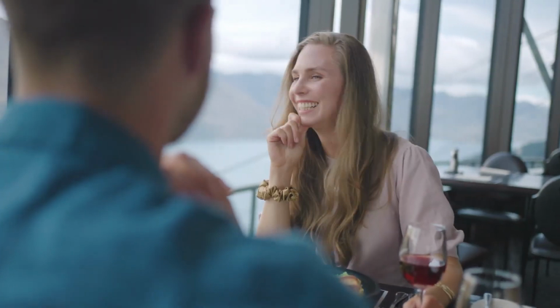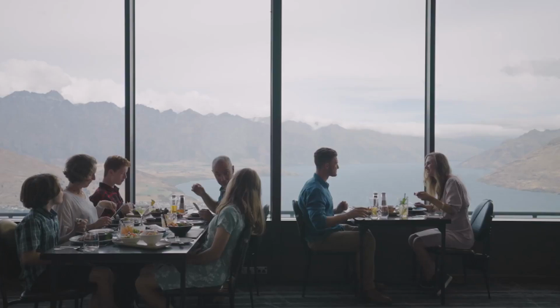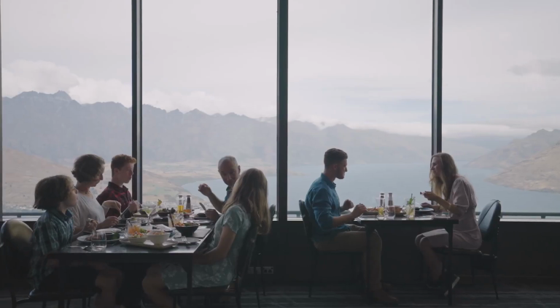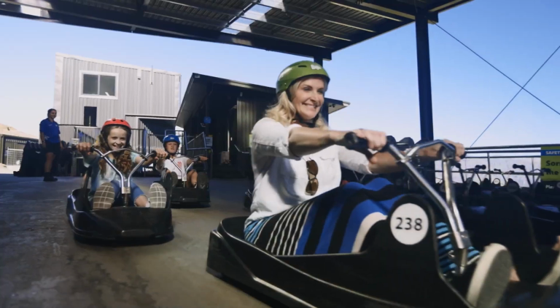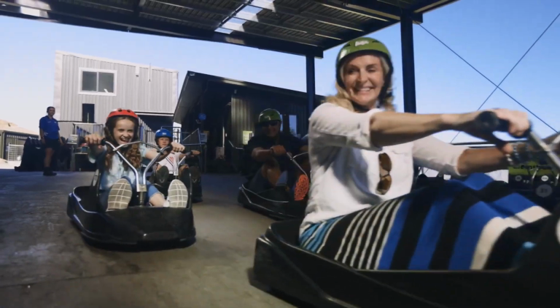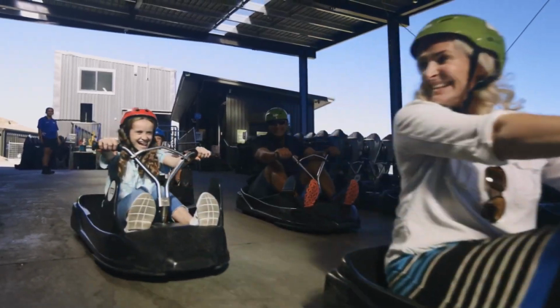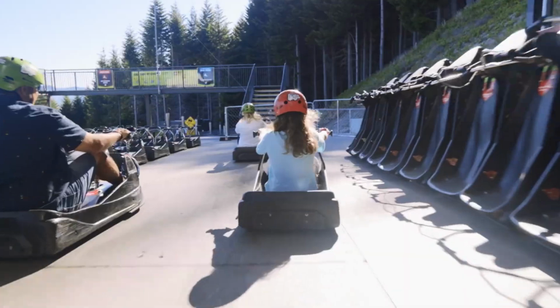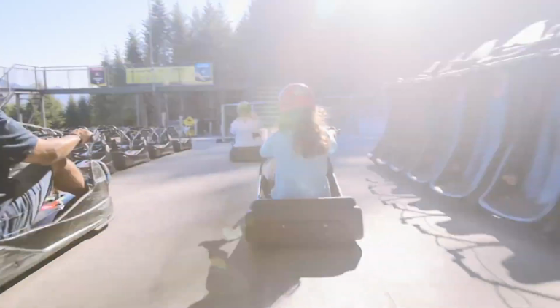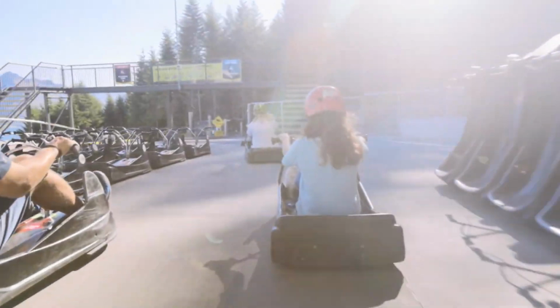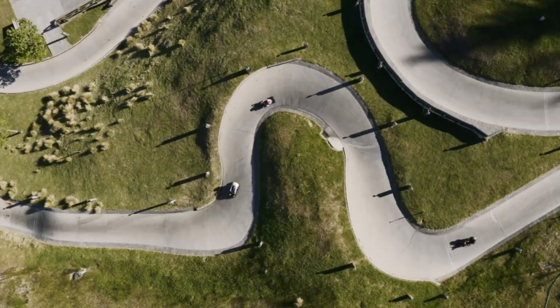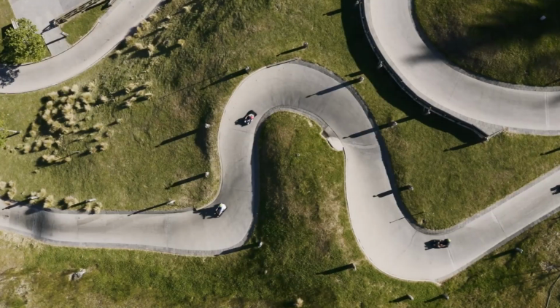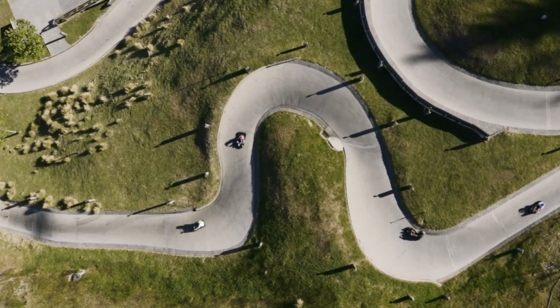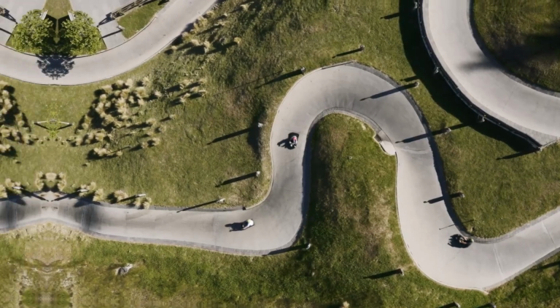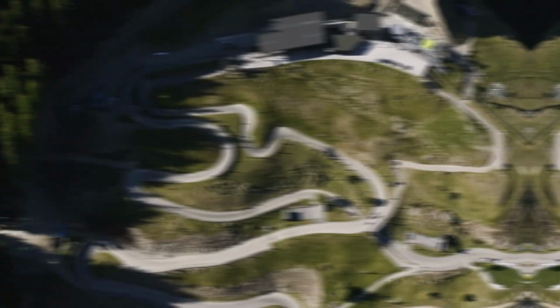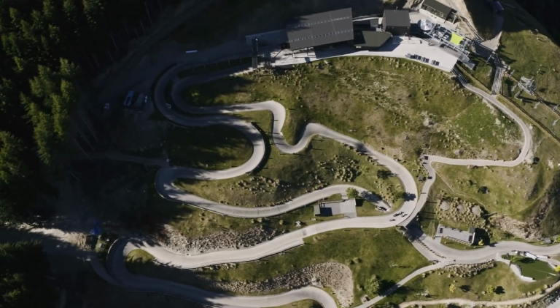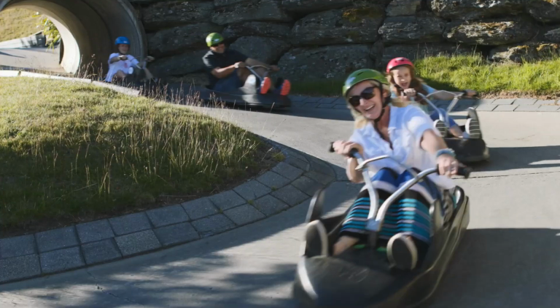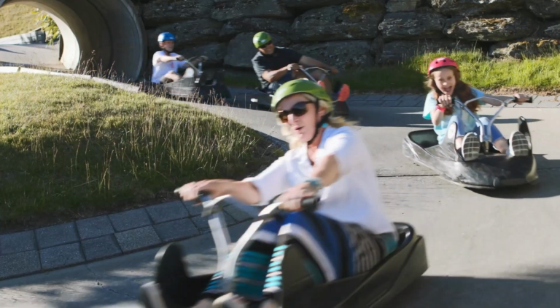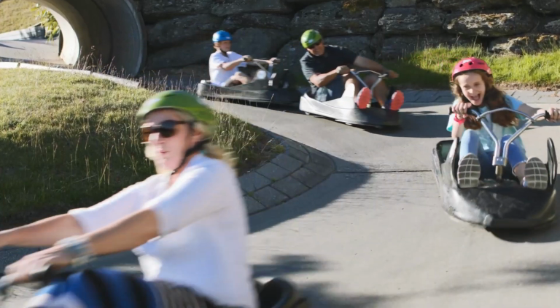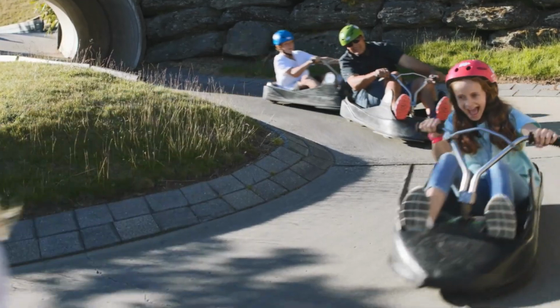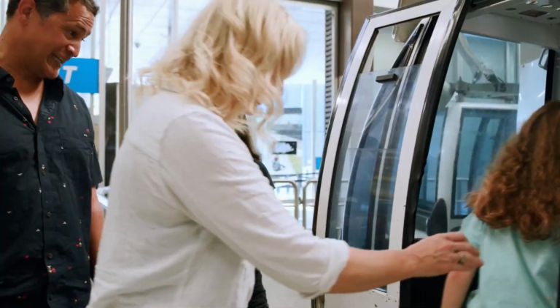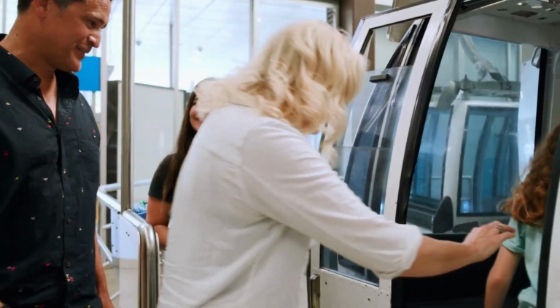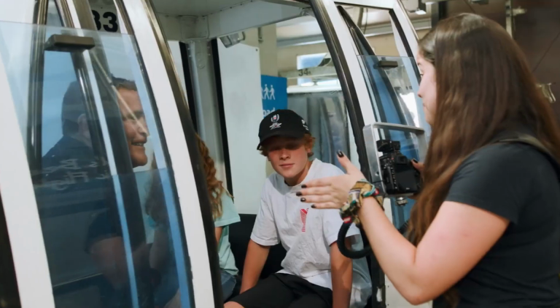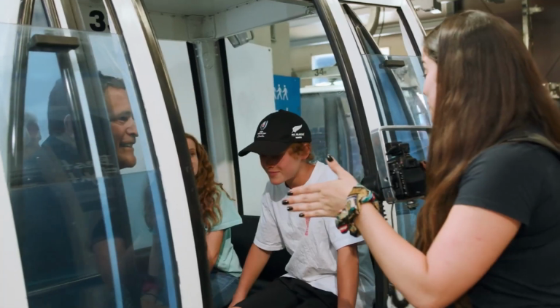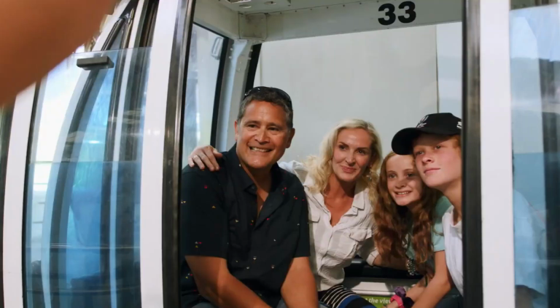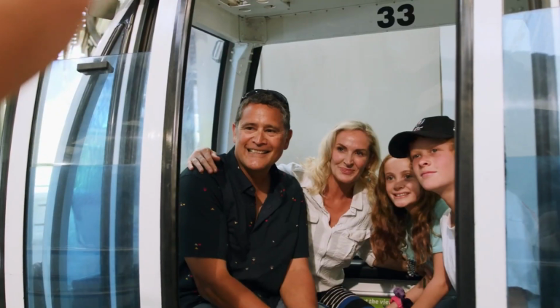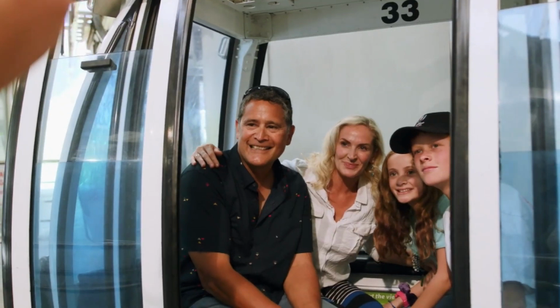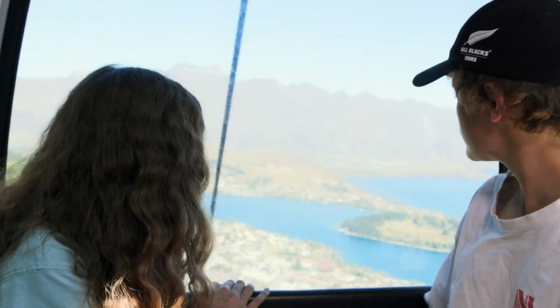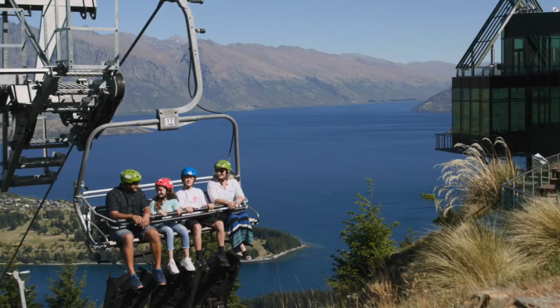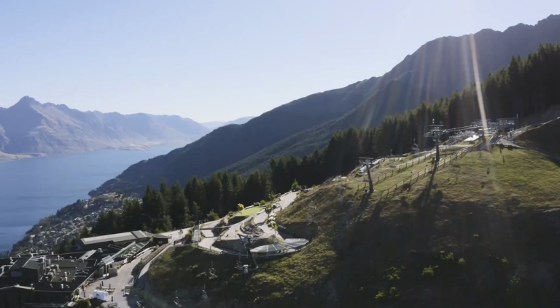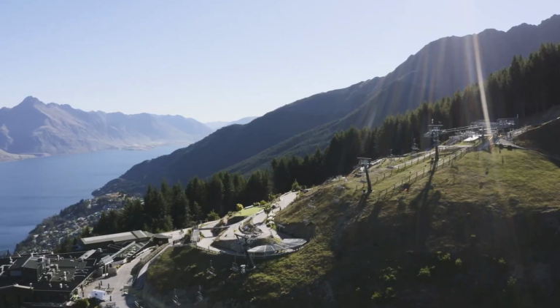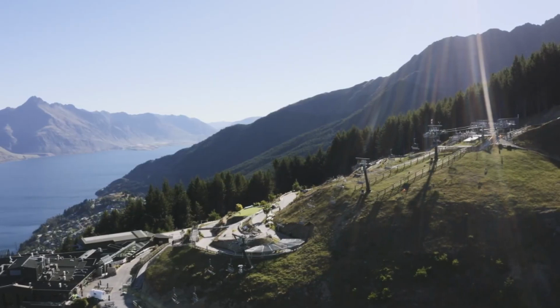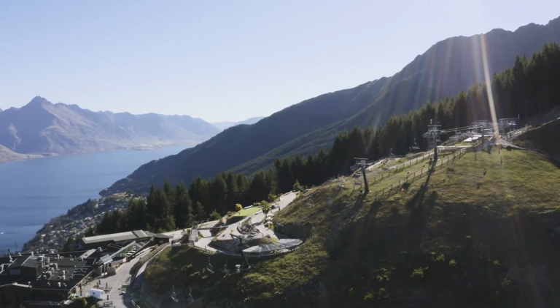It's an unforgettable ride that keeps thrill-seekers coming back for more. An unlimited downhill pass costs $110 for adults and $78 for children, making it a must-do adventure for families and adrenaline junkies alike.